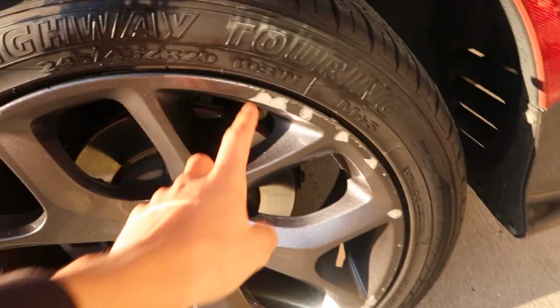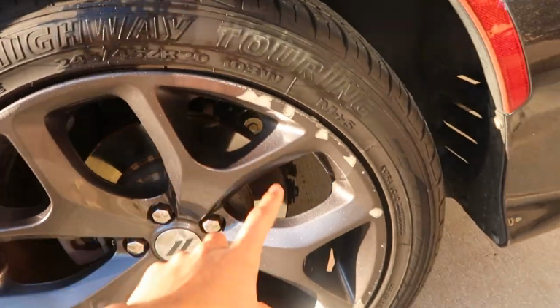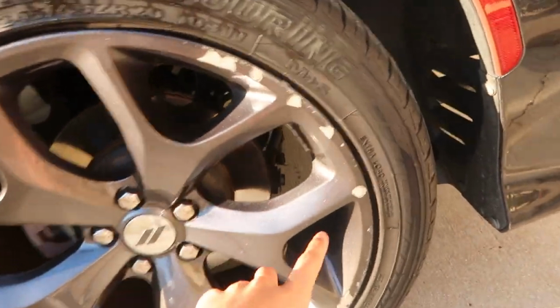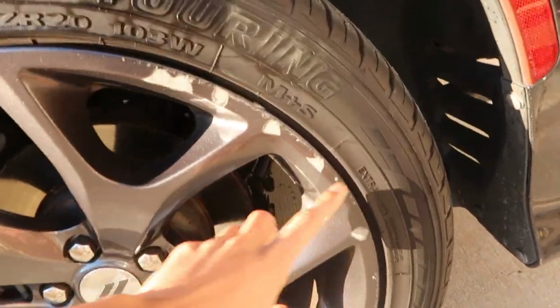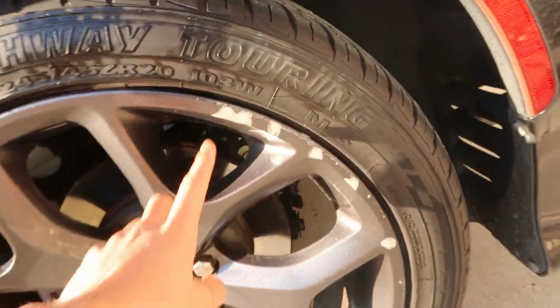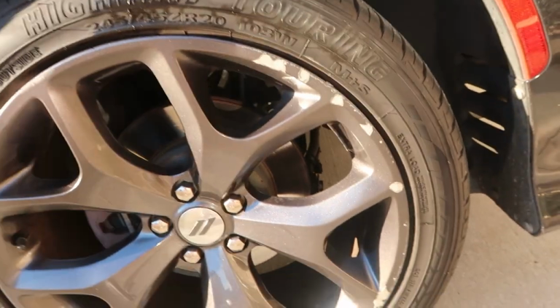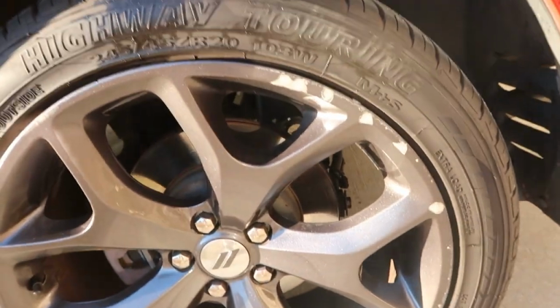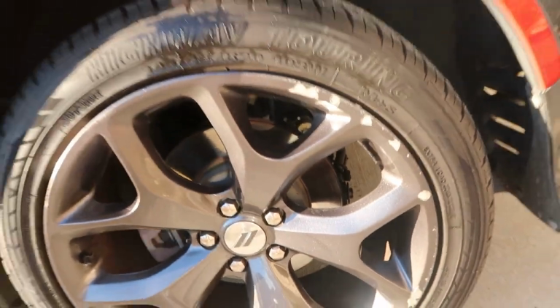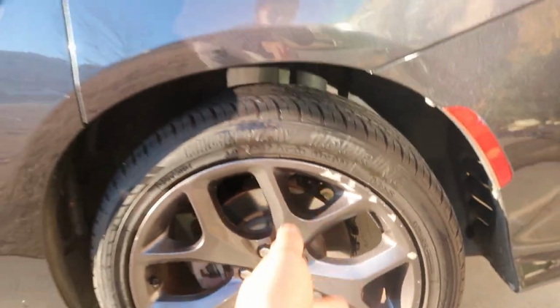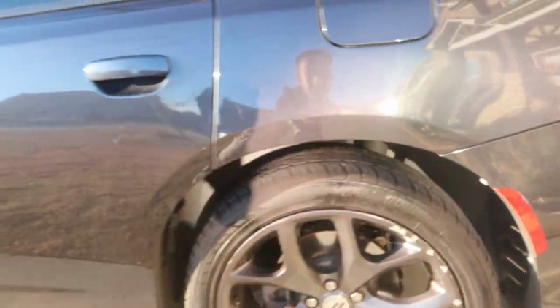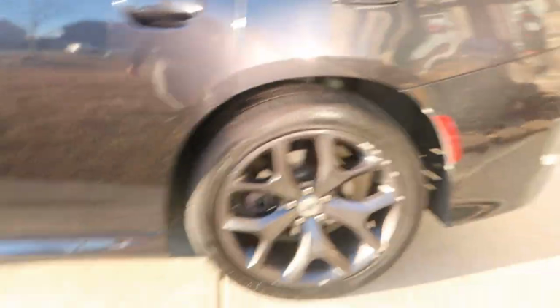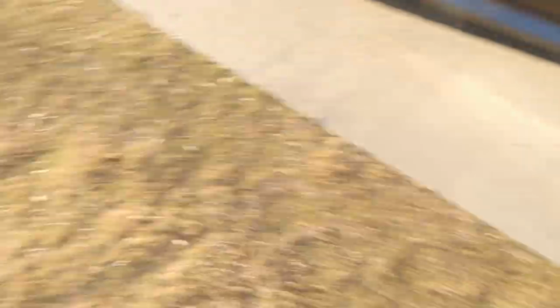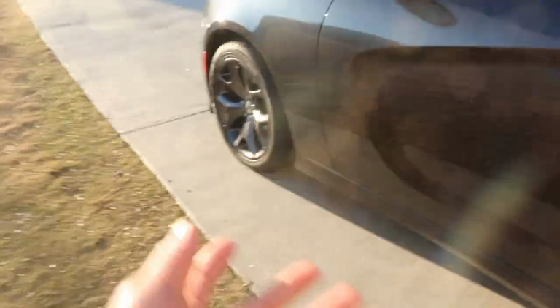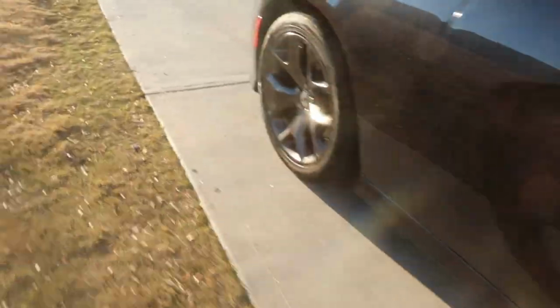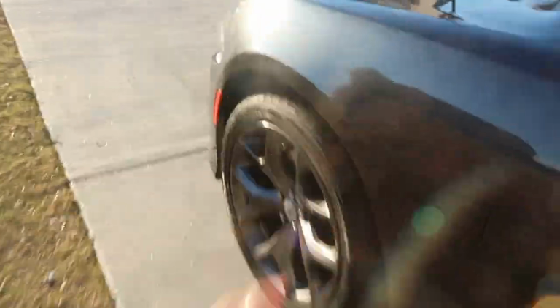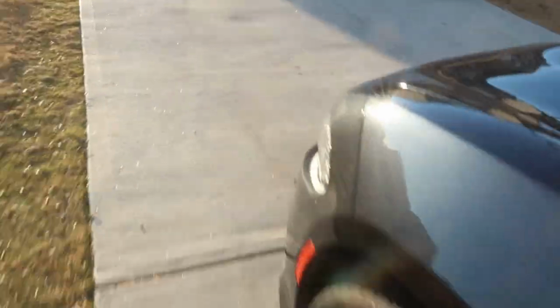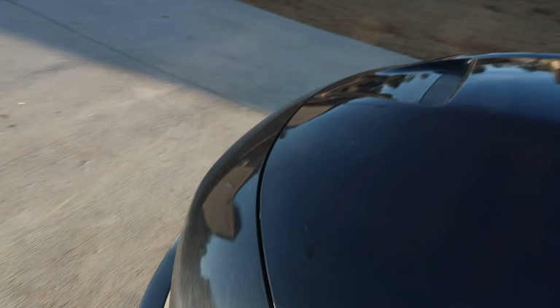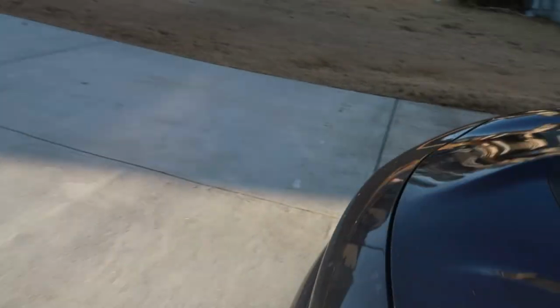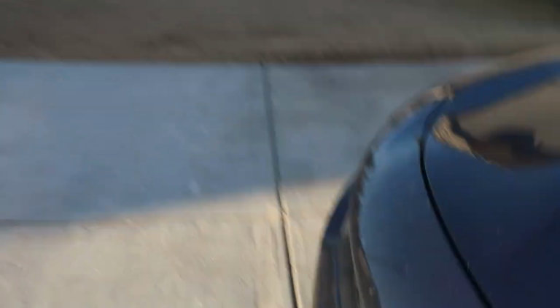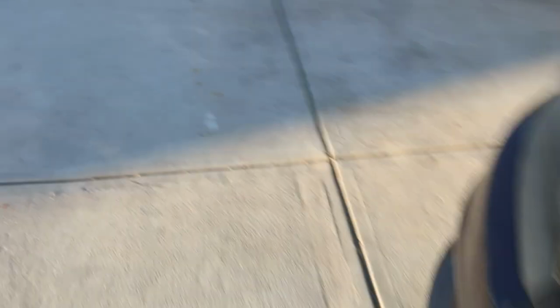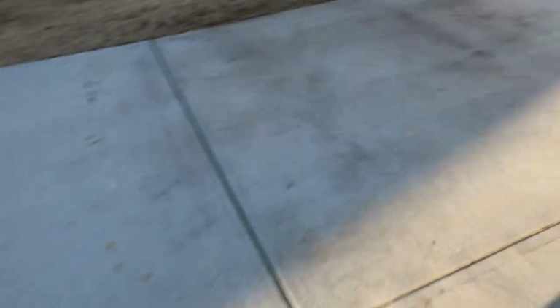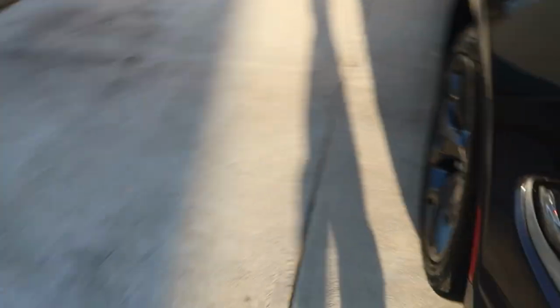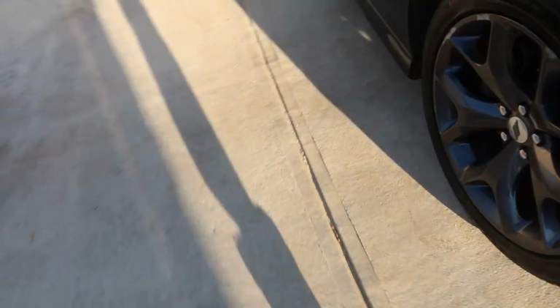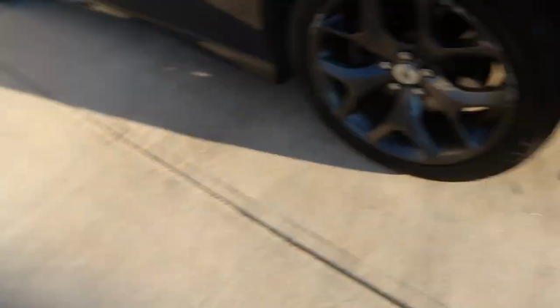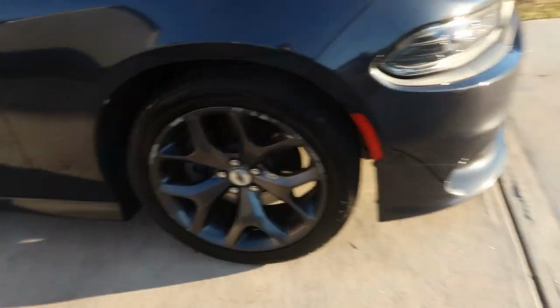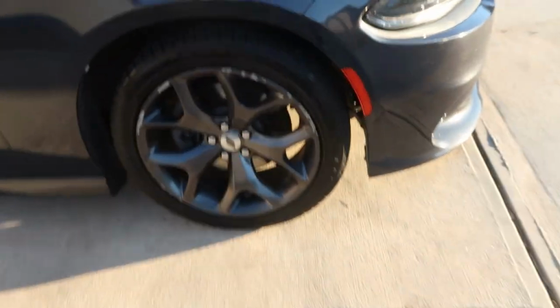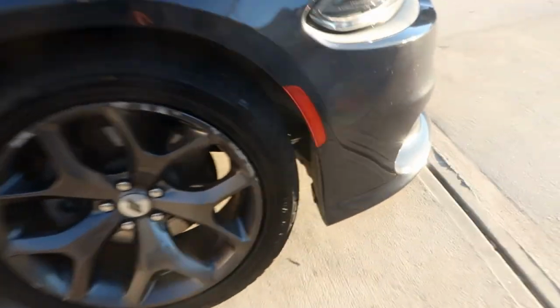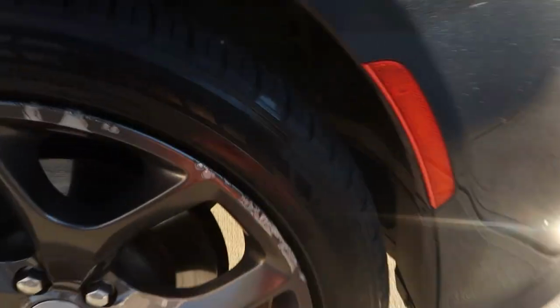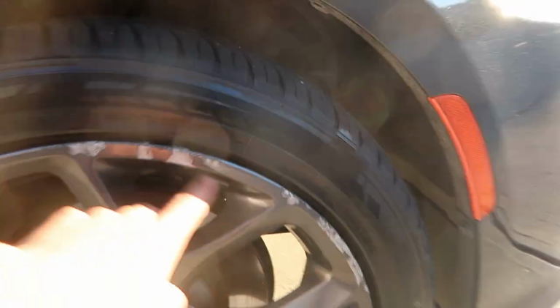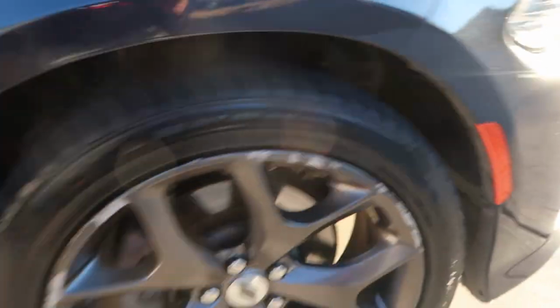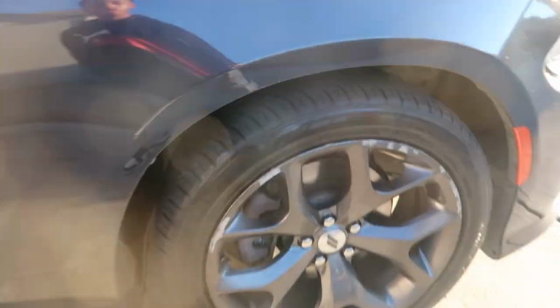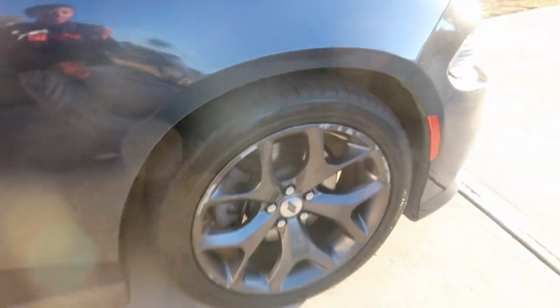Look at the curb rash on the rims — that is straight terrible. We can't have that, and it's probably even worse on the other side. Yeah, it's even worse on the other side too, so oh my gosh.